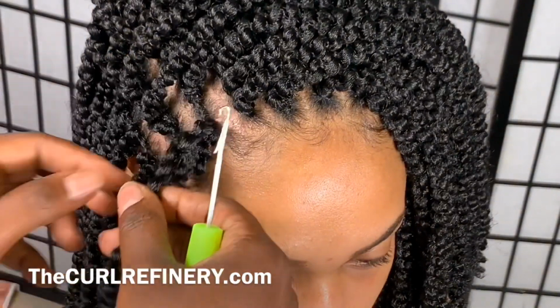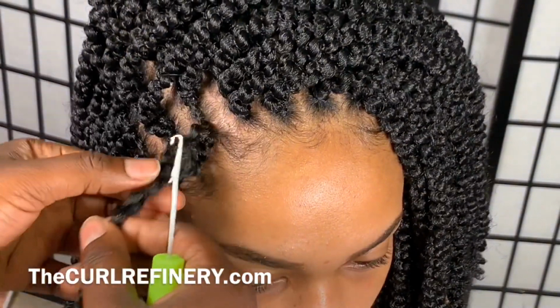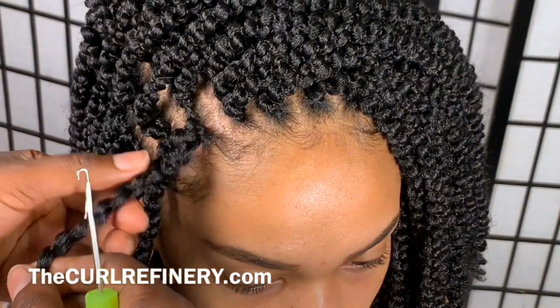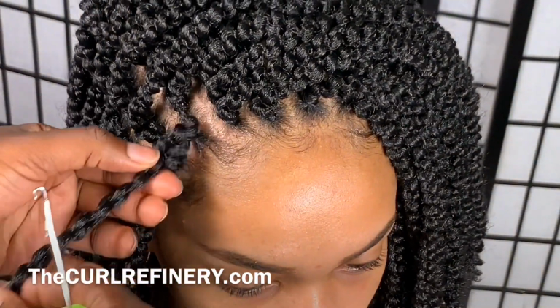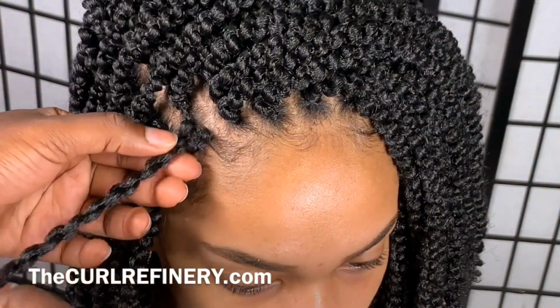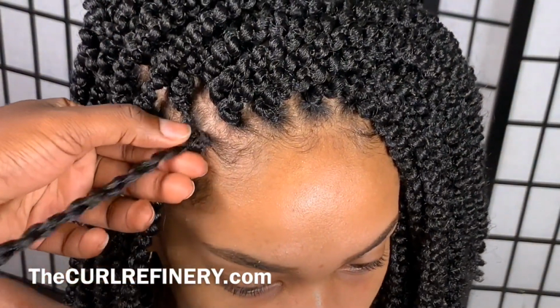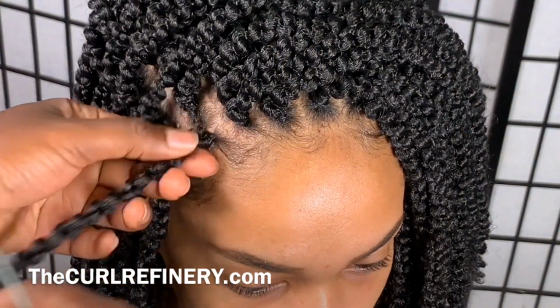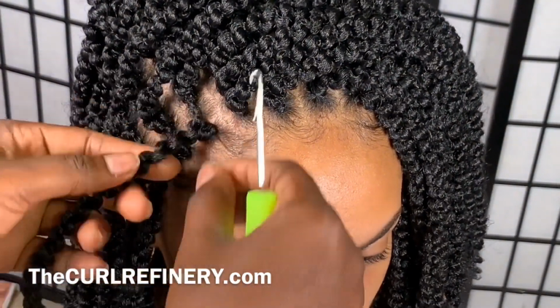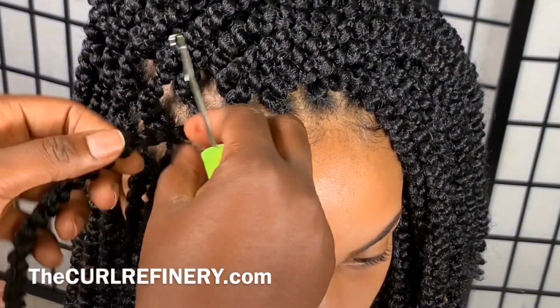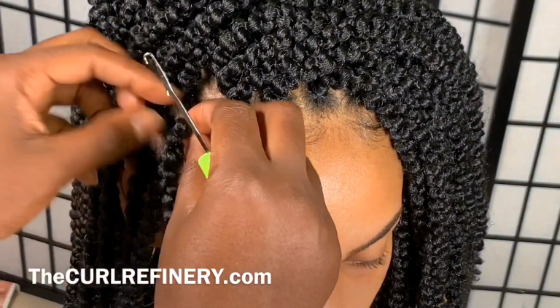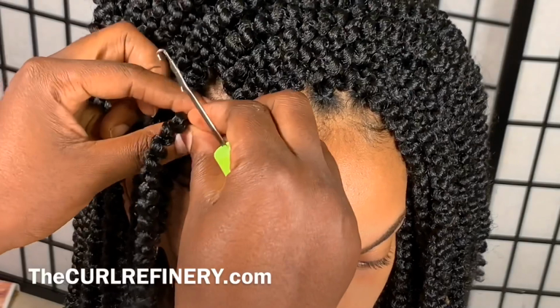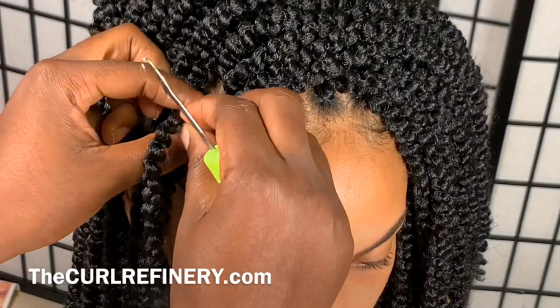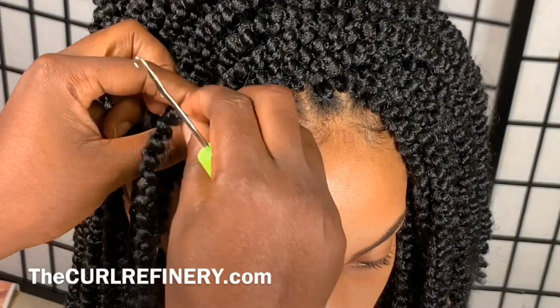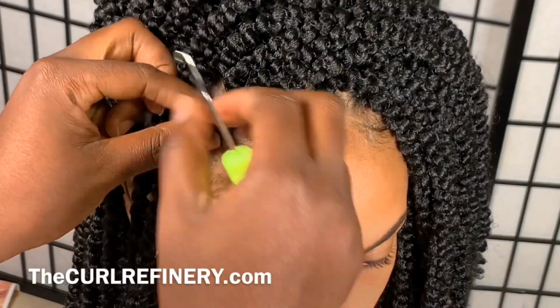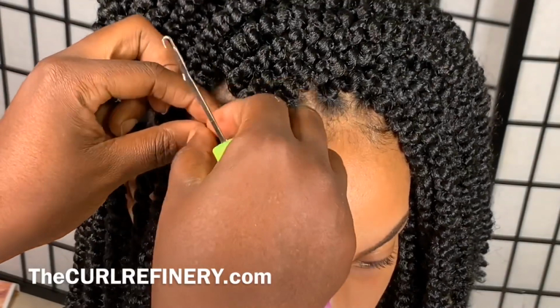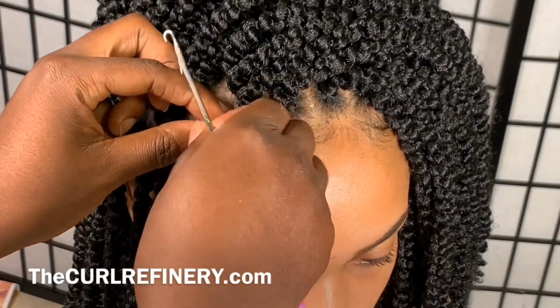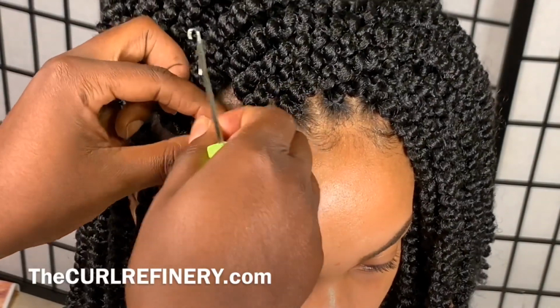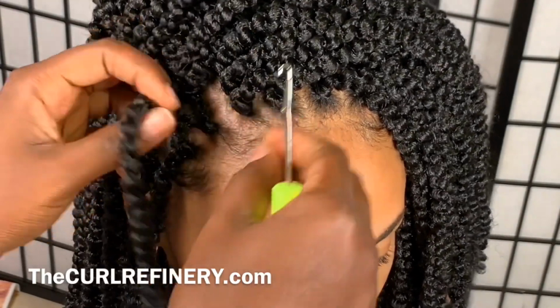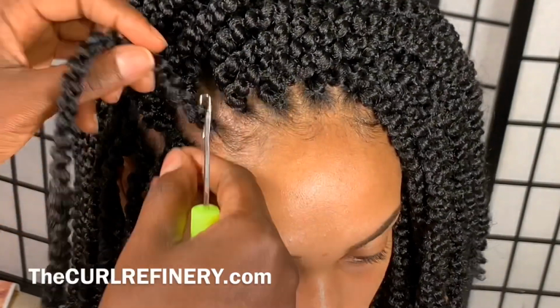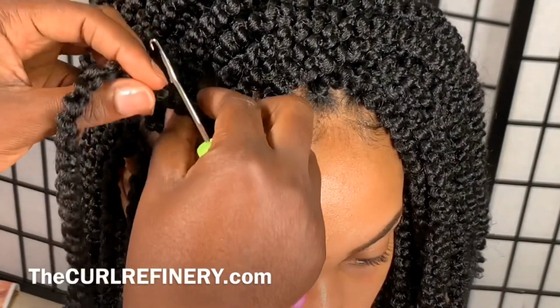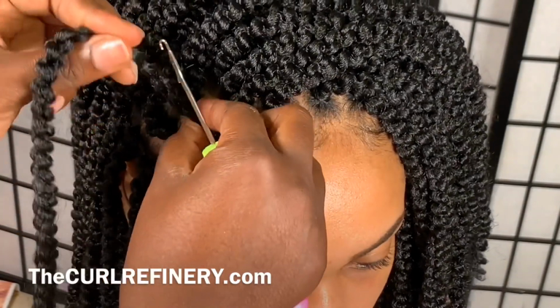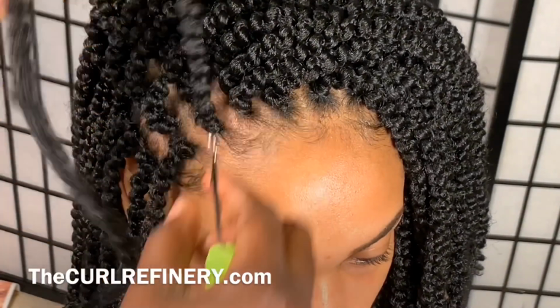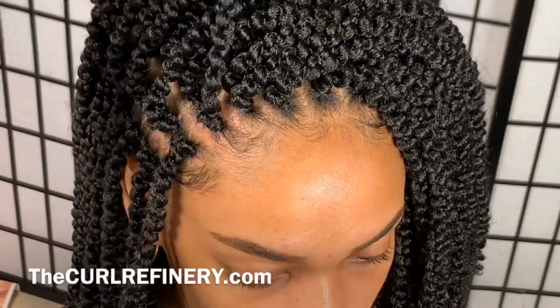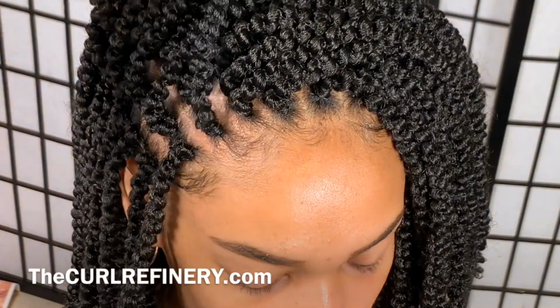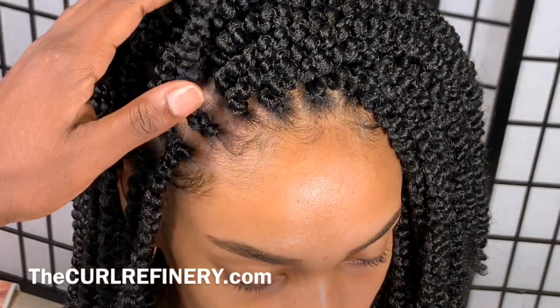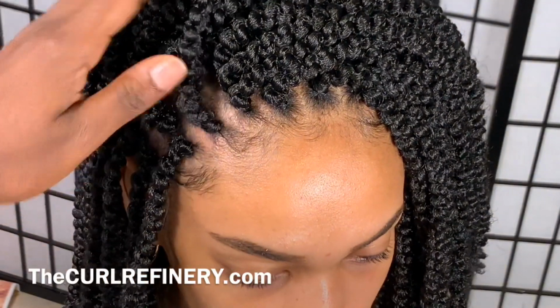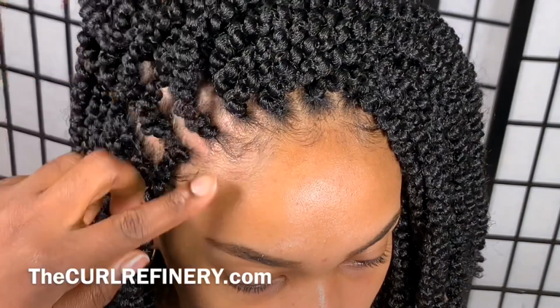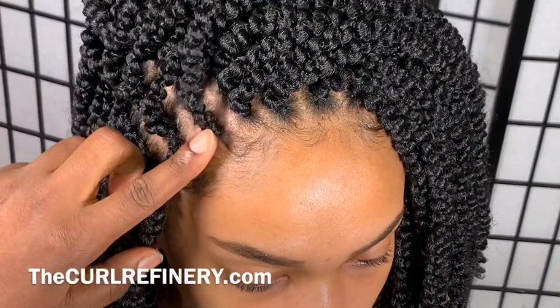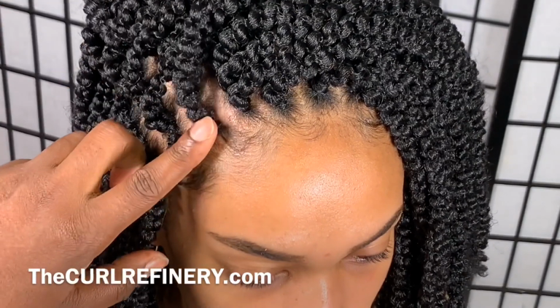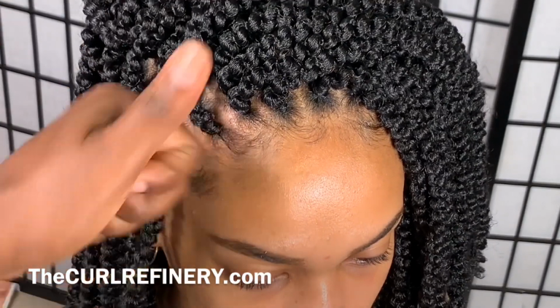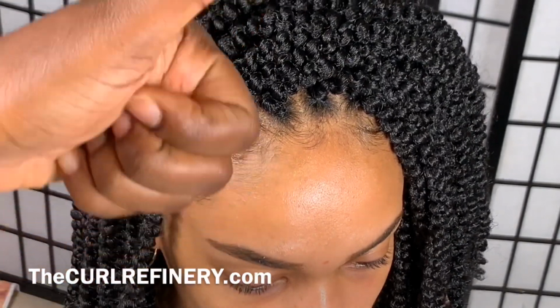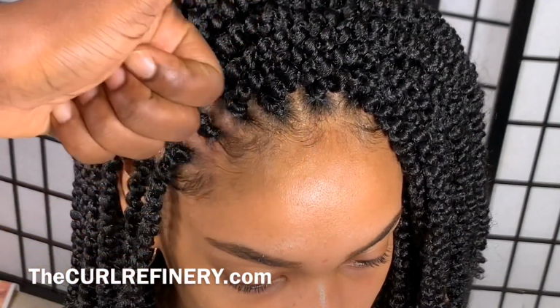Once you get here, all you do is just start pulling a little bit to make it a little tighter — not her hair, but the crochet itself. And we are basically done.